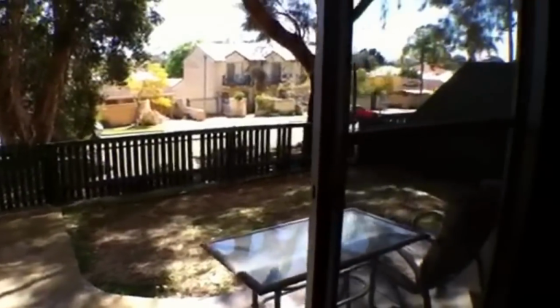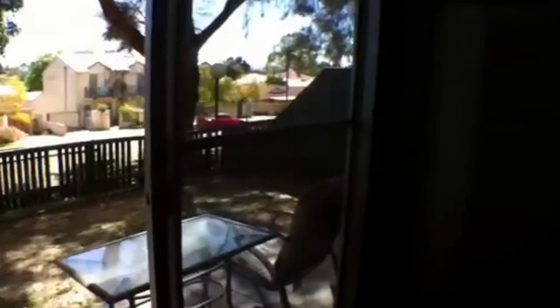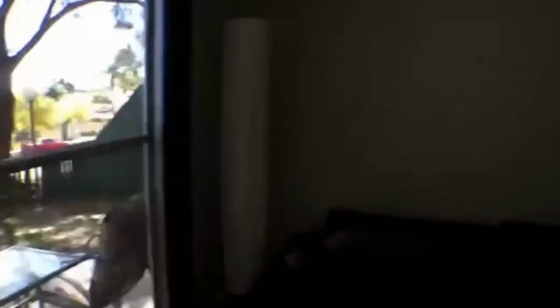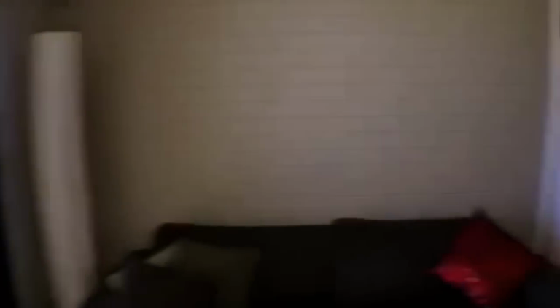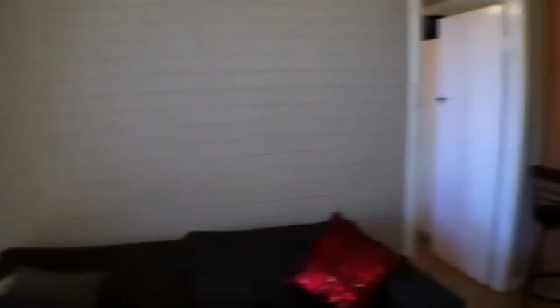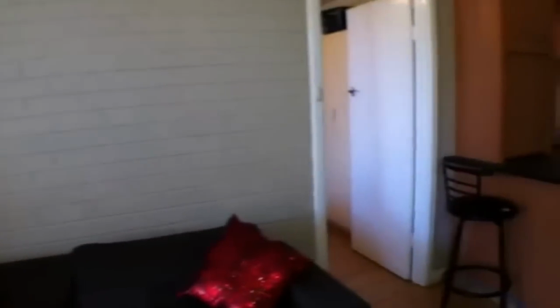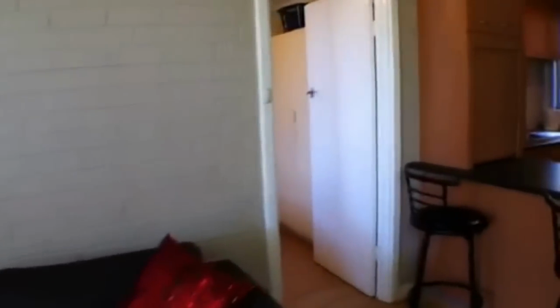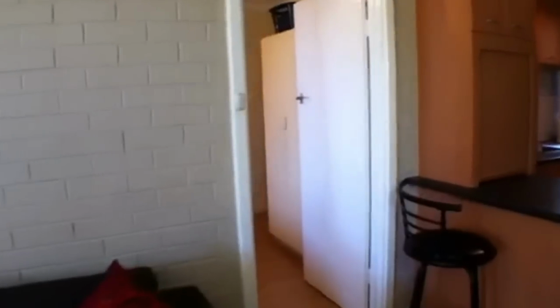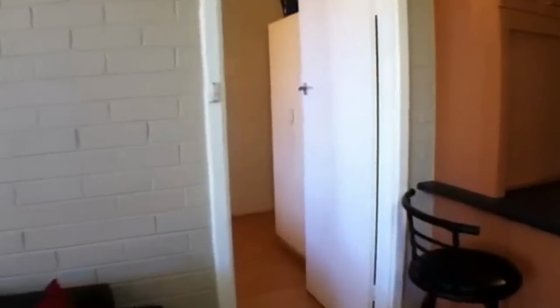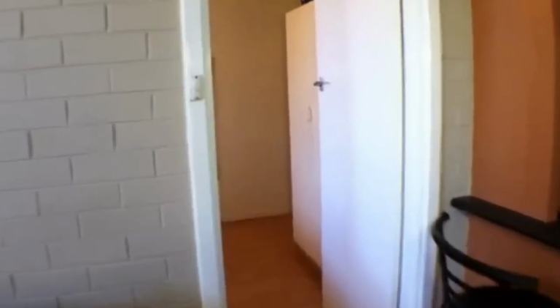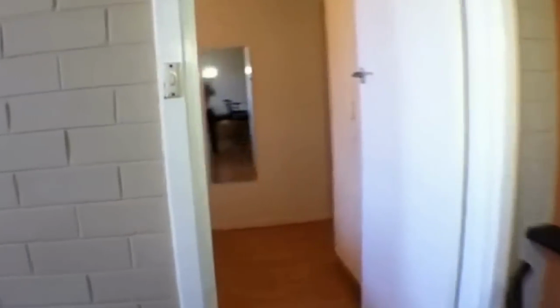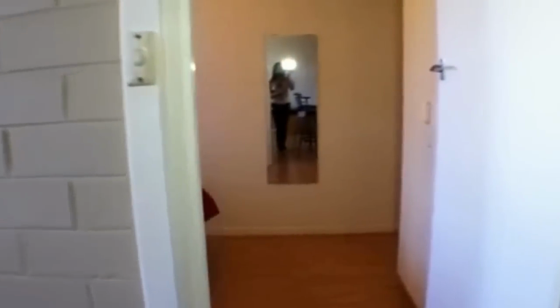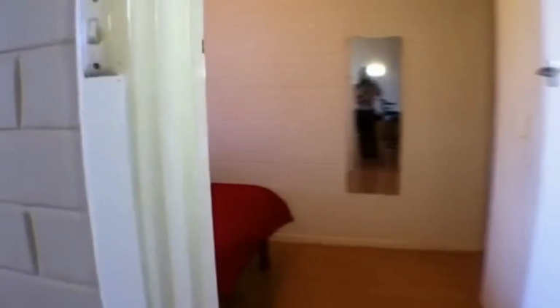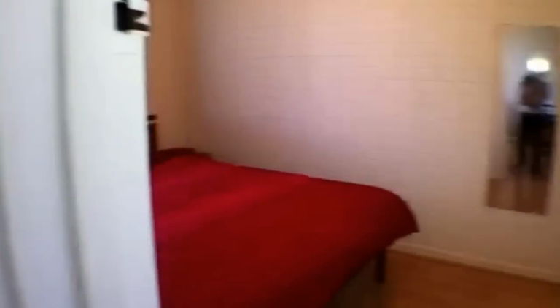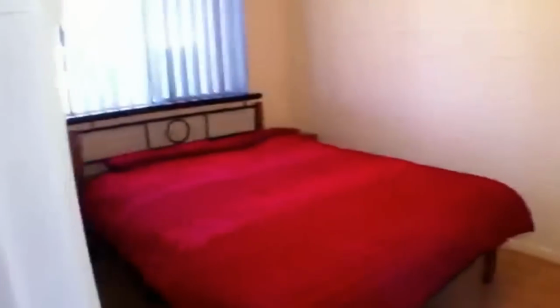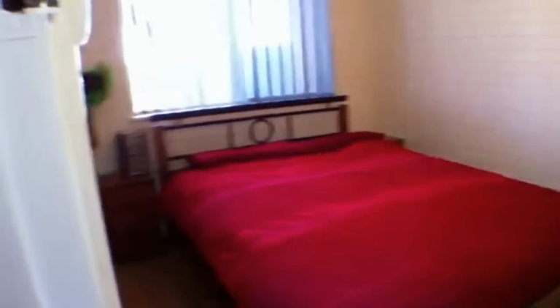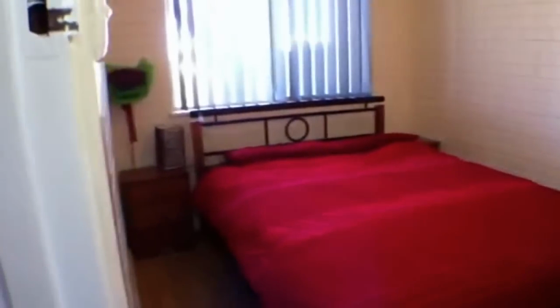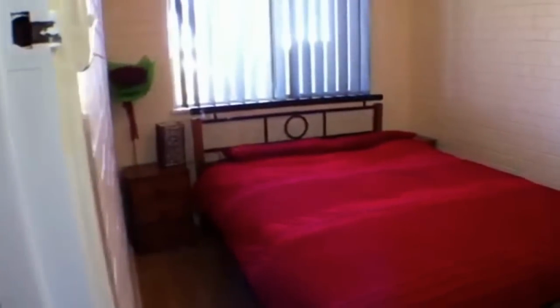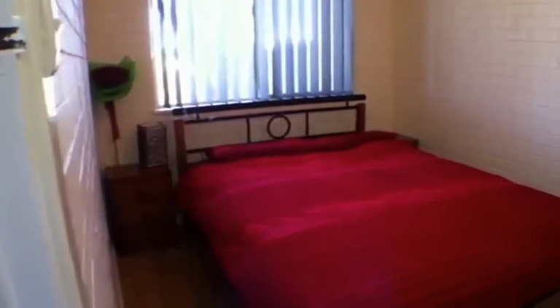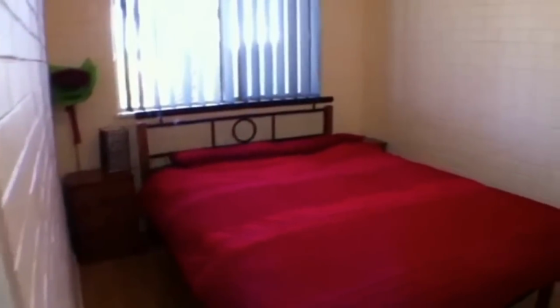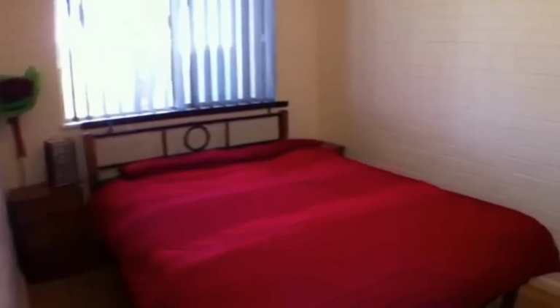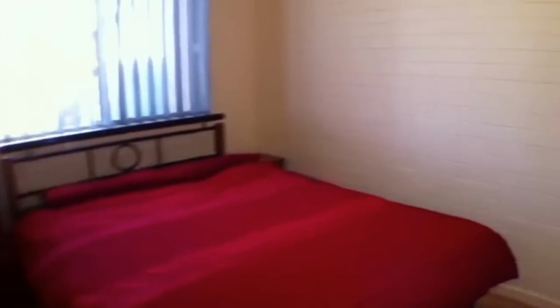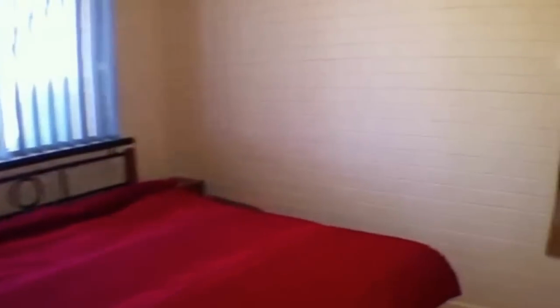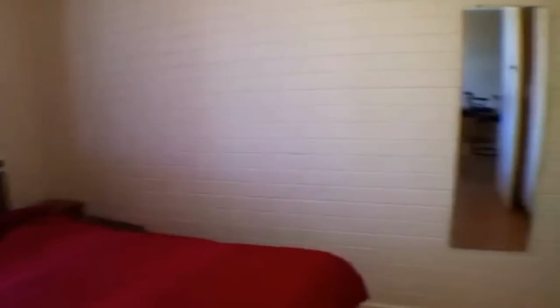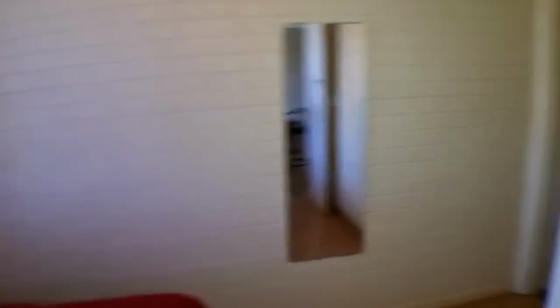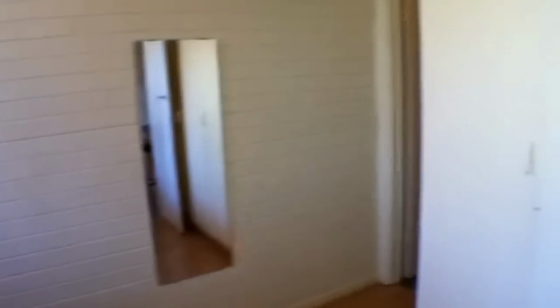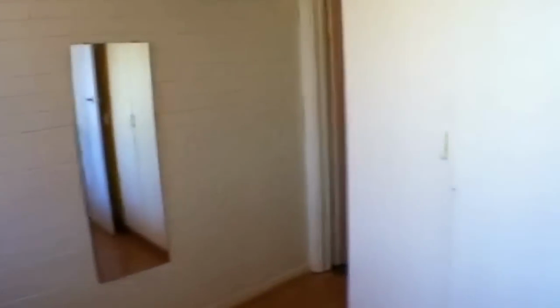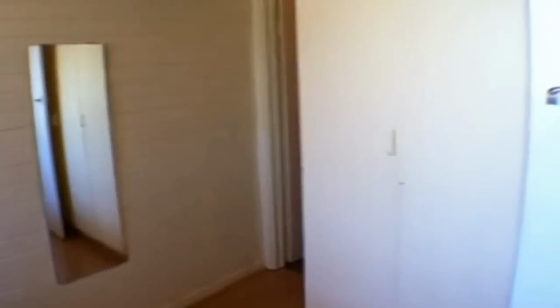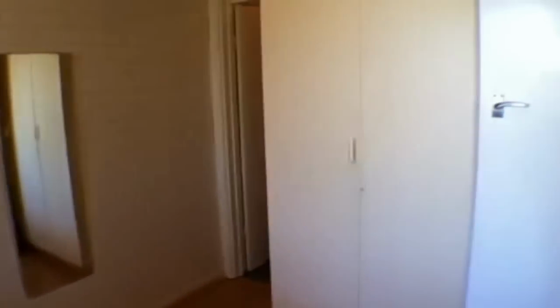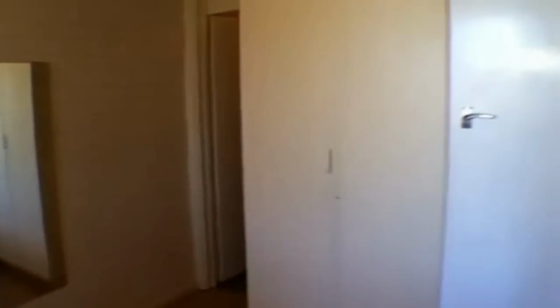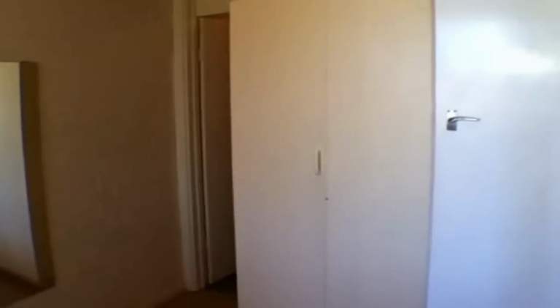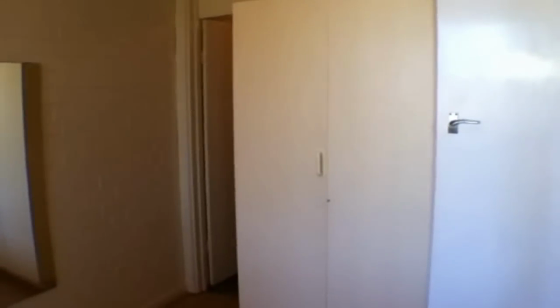Moving on through and walking through to the main bedroom. We have the main bedroom which includes the bed furniture, and there is heaps of robe space there as well.